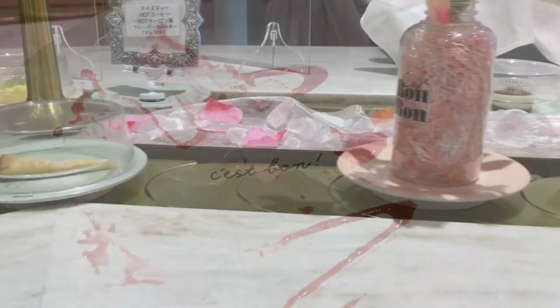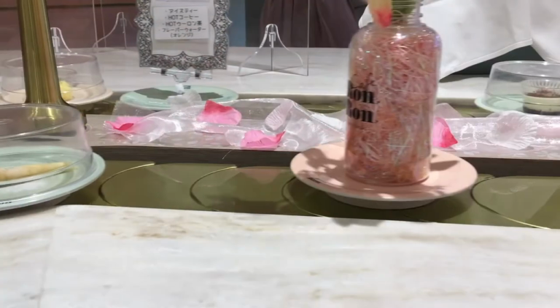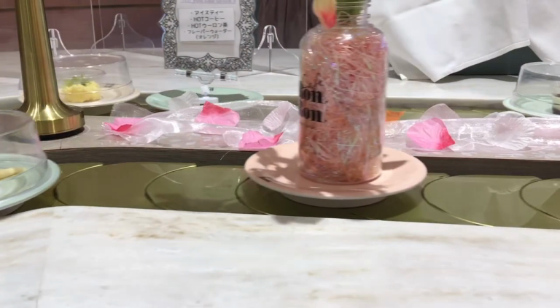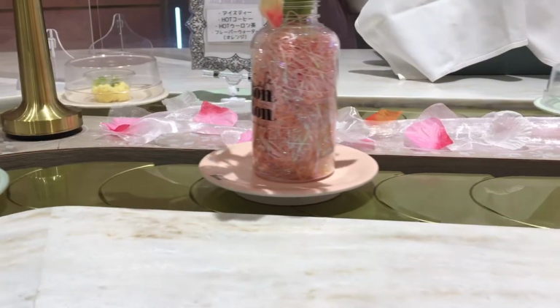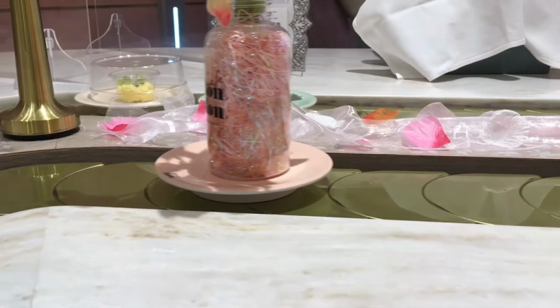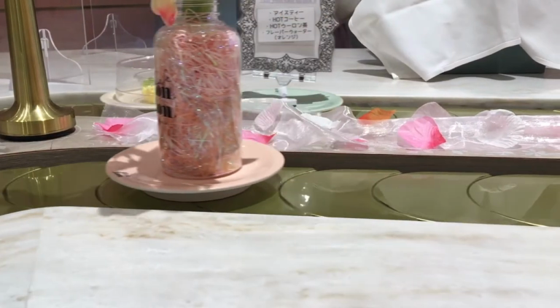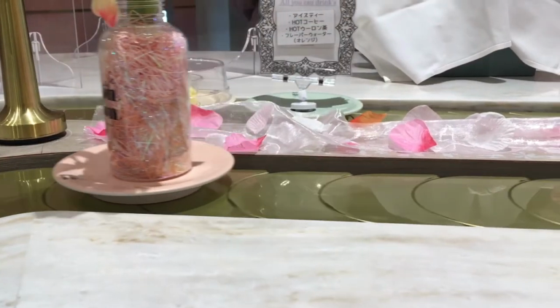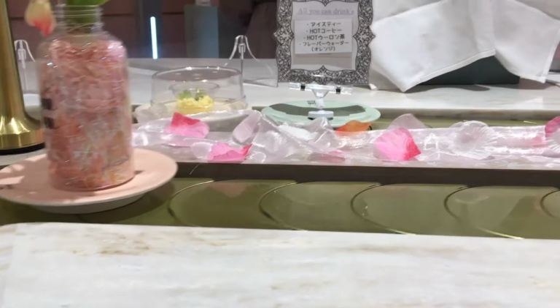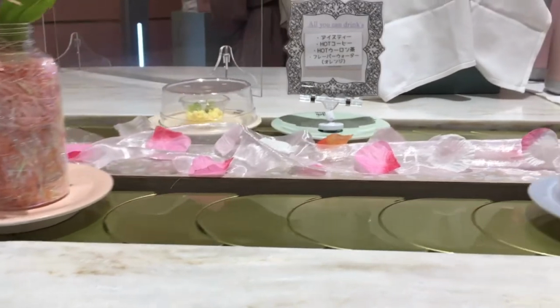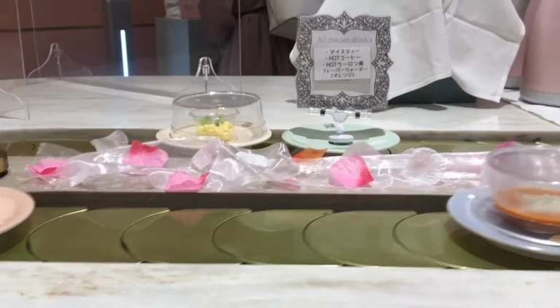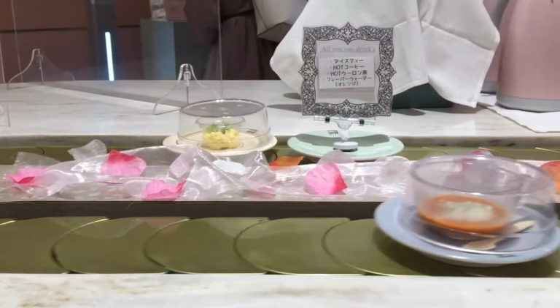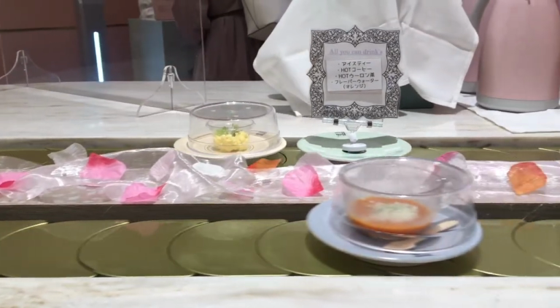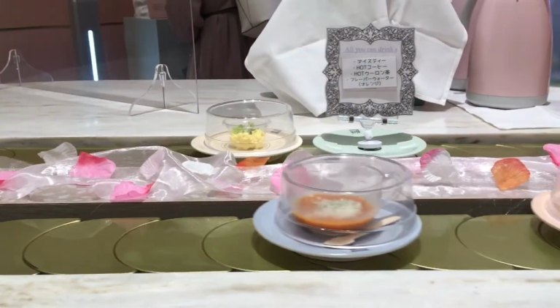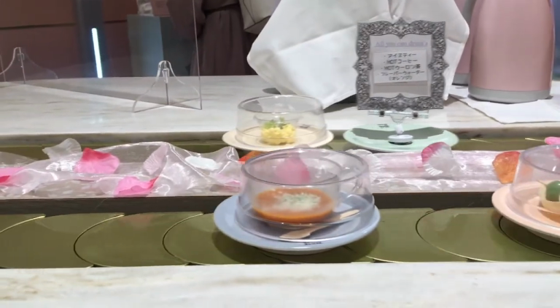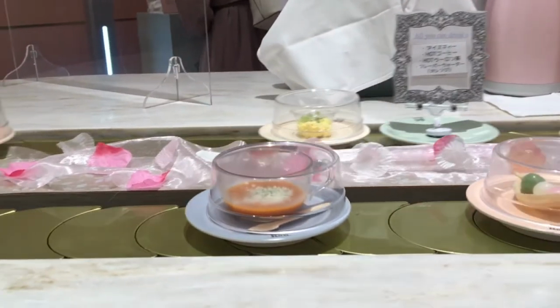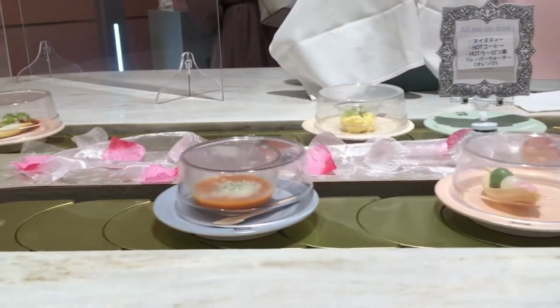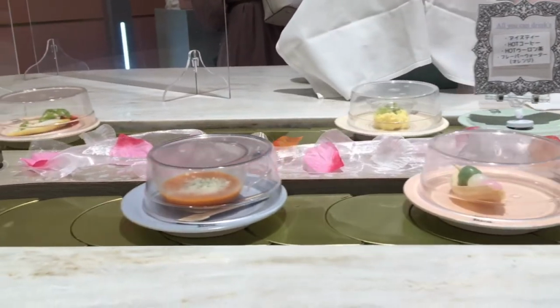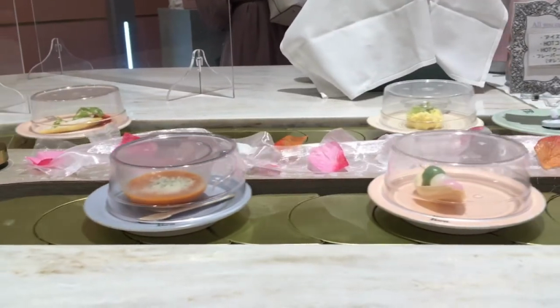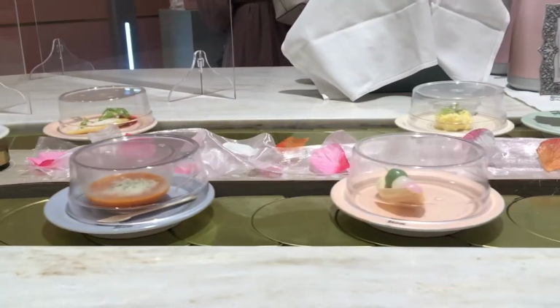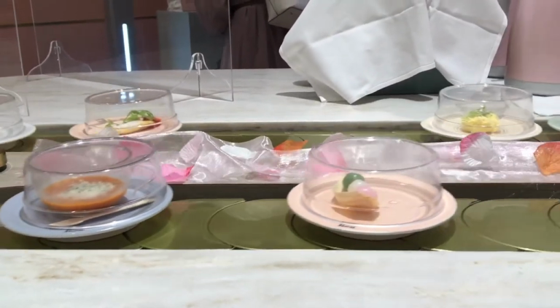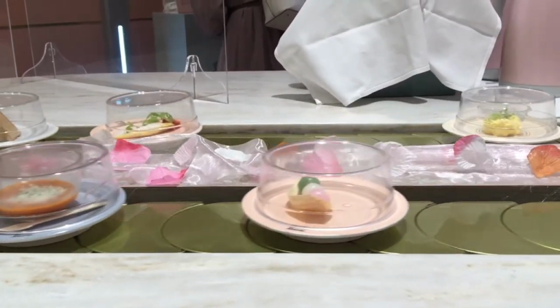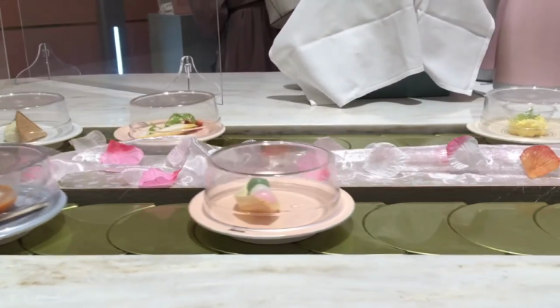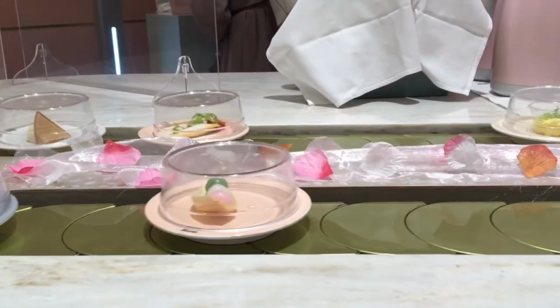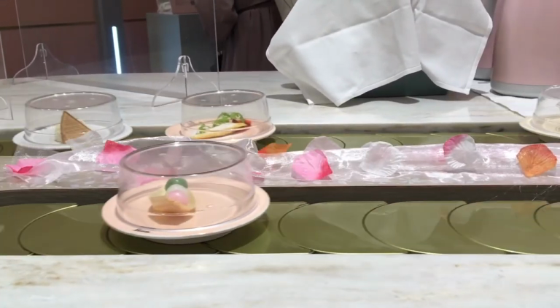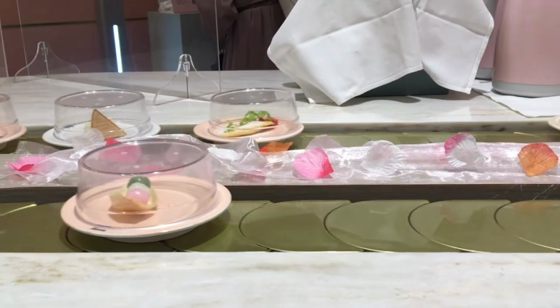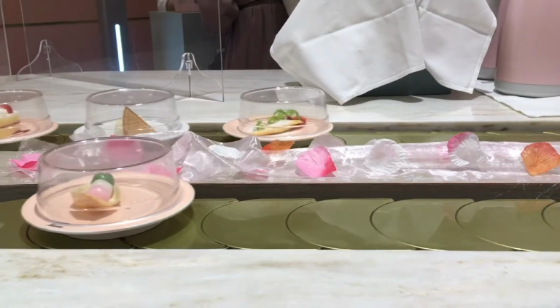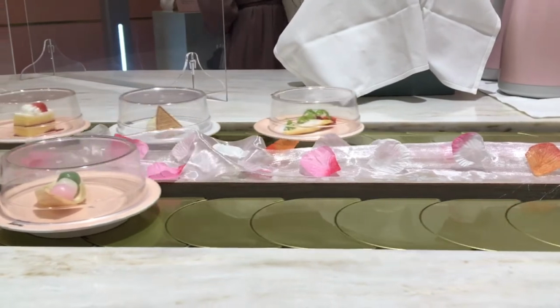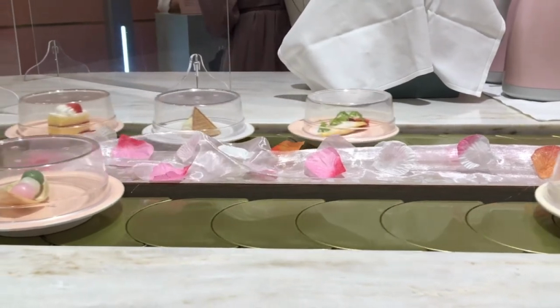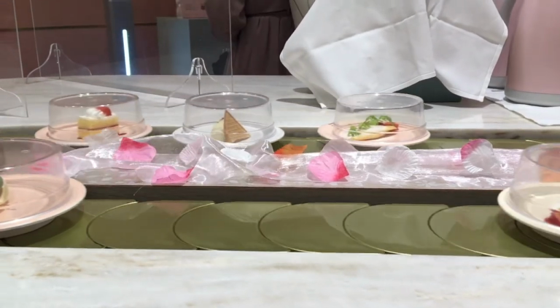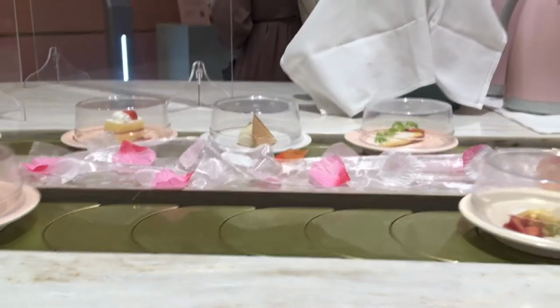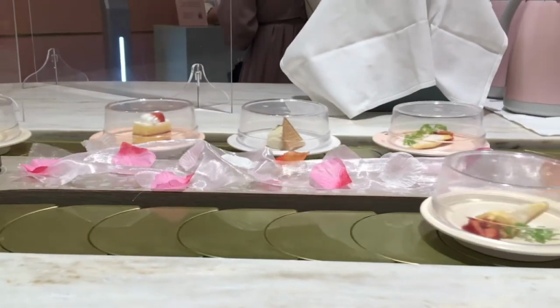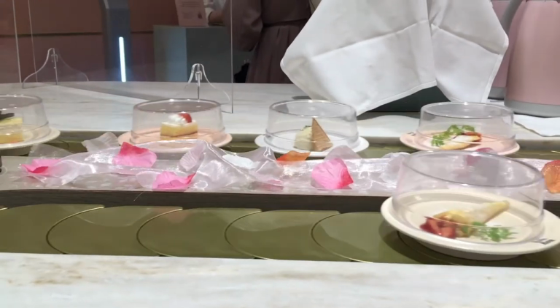The cafe also offers some savory options like potato chips and egg salad, which is great because 40 minutes of just desserts is a lot of sweets.